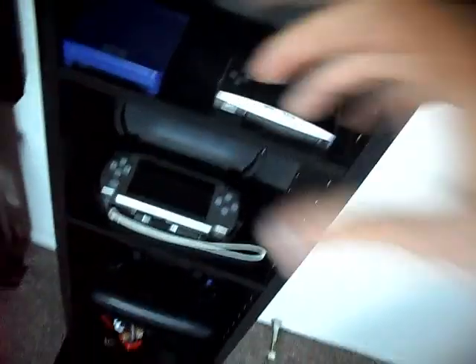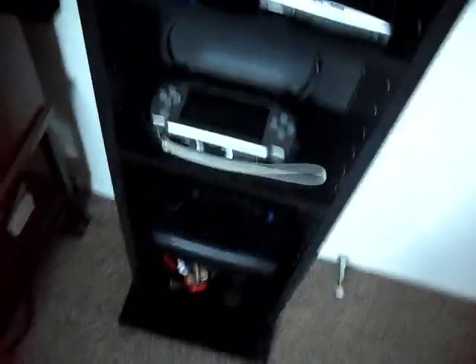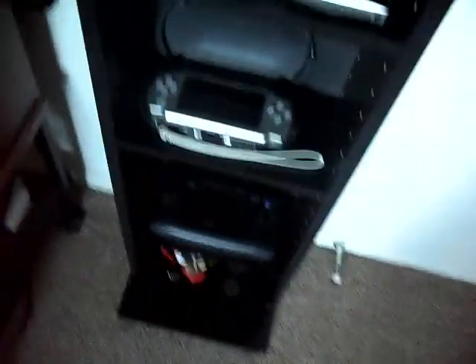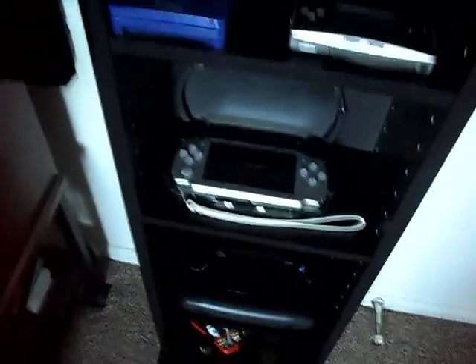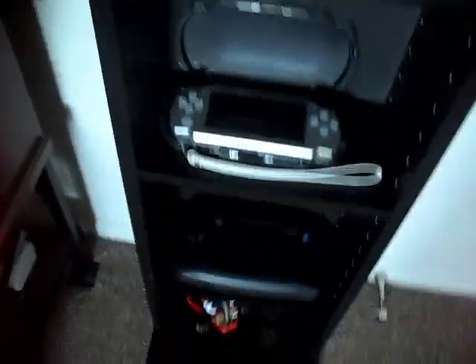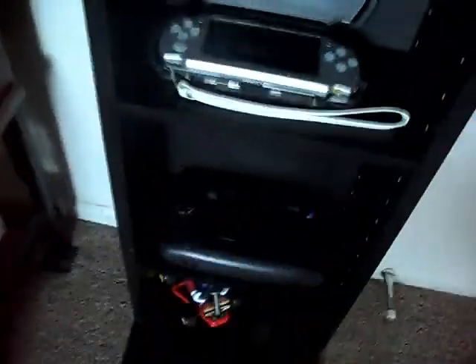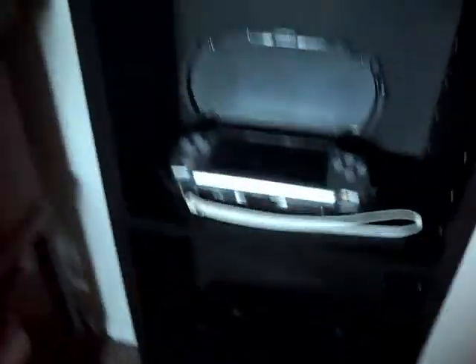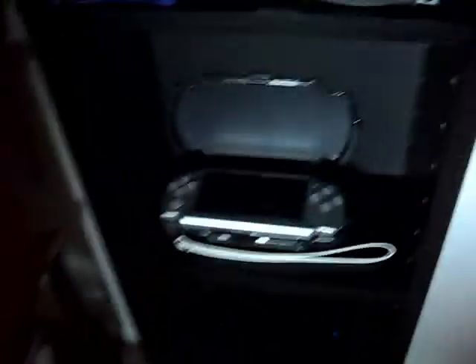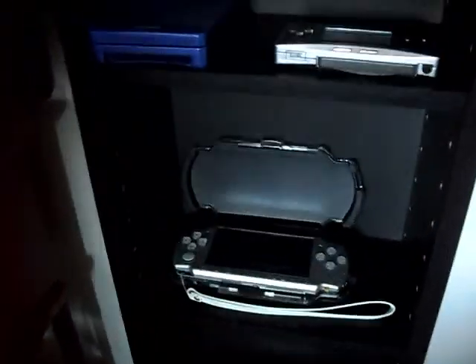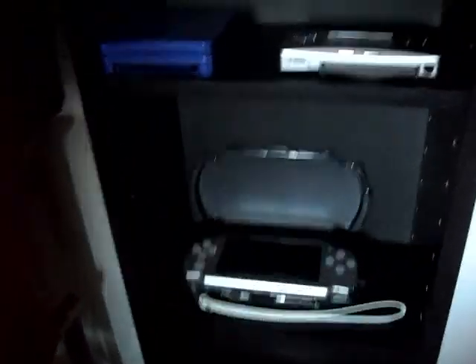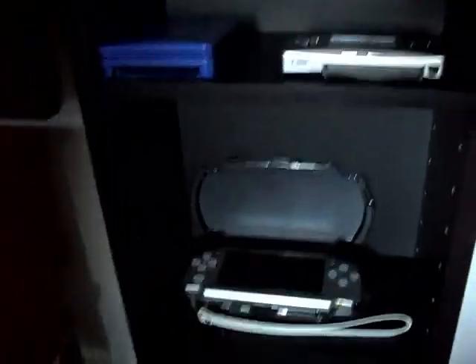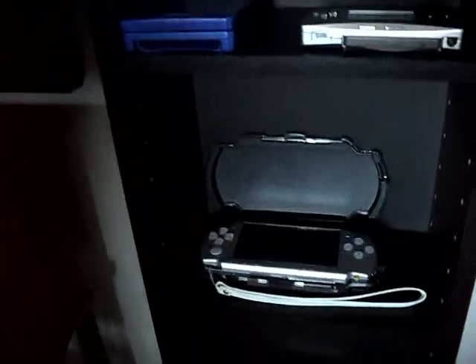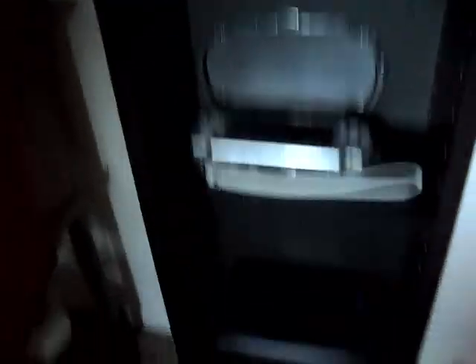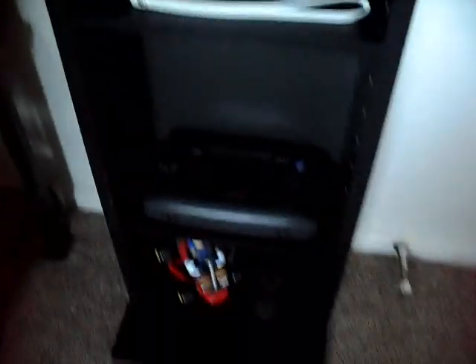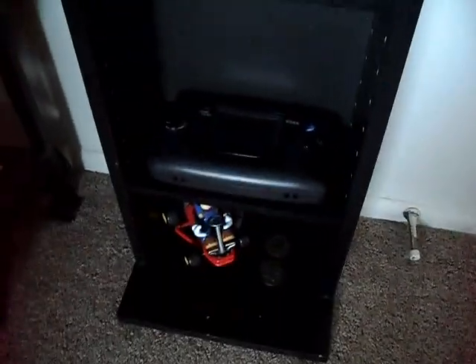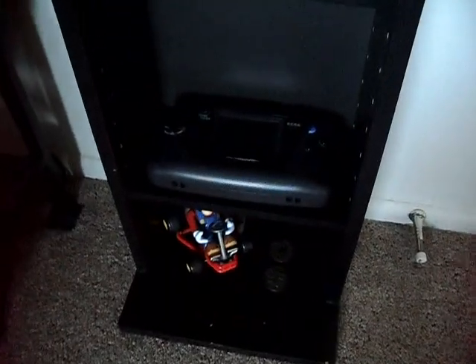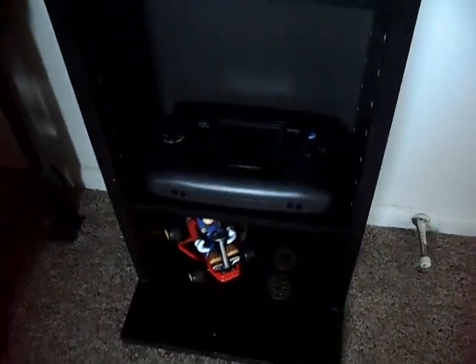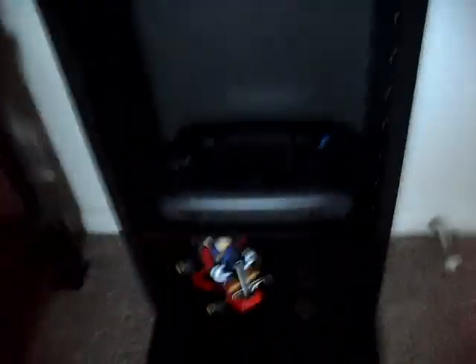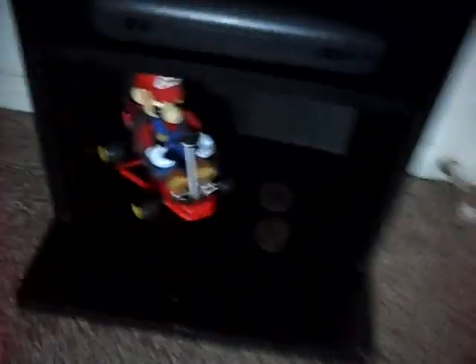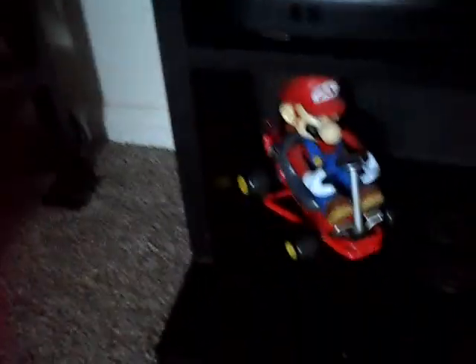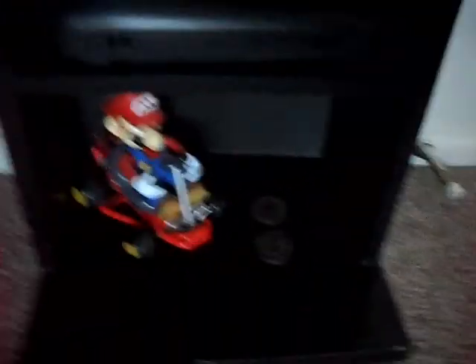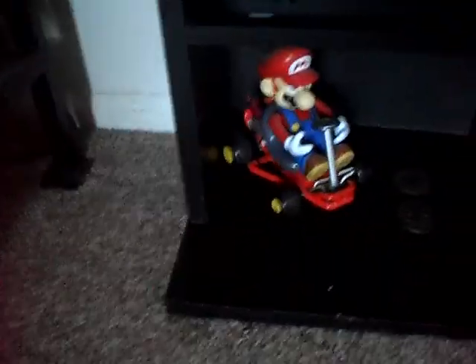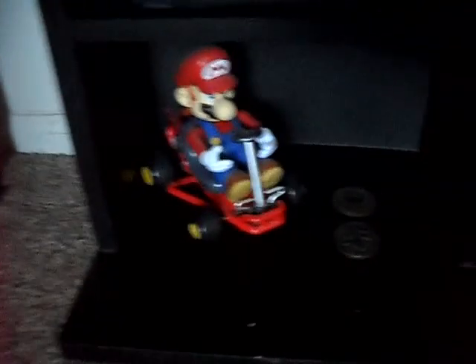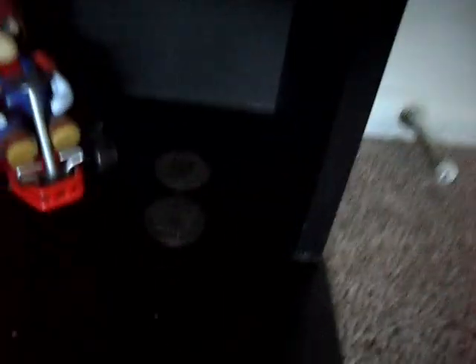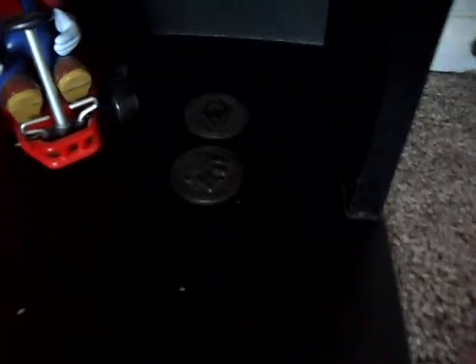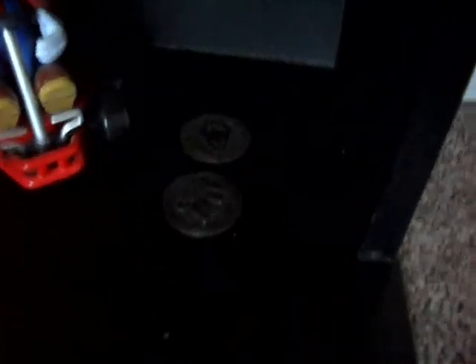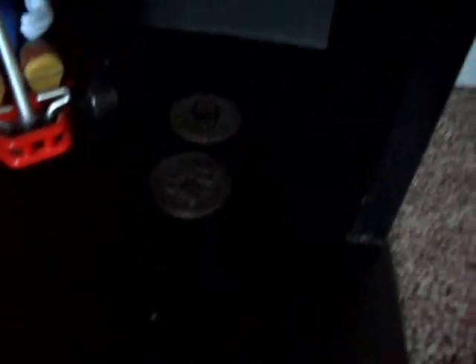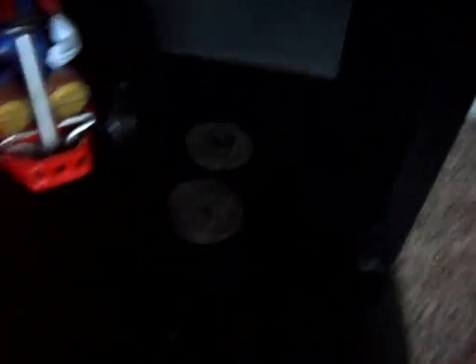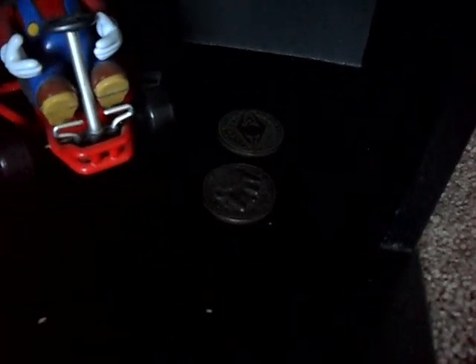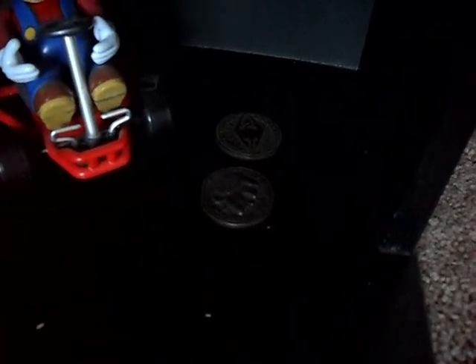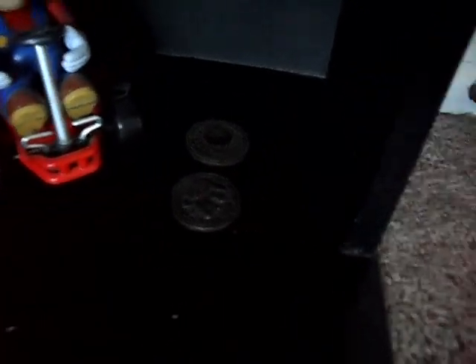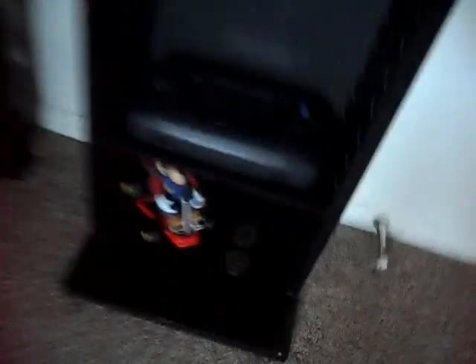We've got a modded PSP that does emulators and stuff, and then the Game Gear. Mario's down there, and we've got two of the coins from Oblivion.